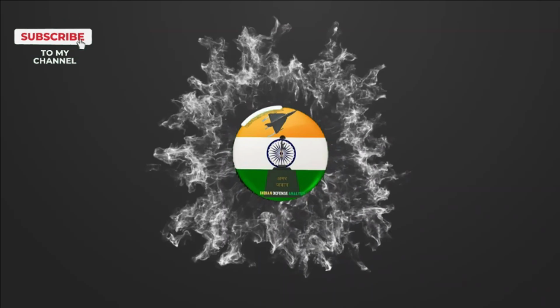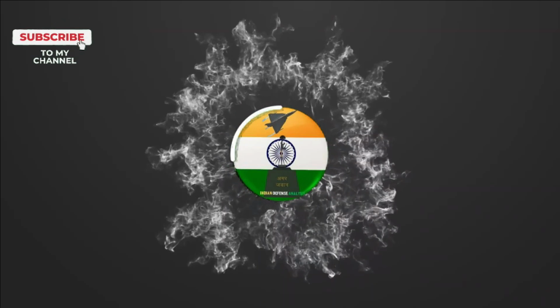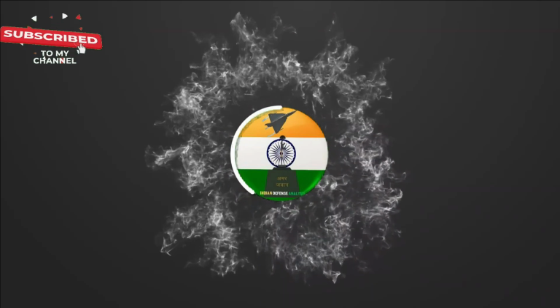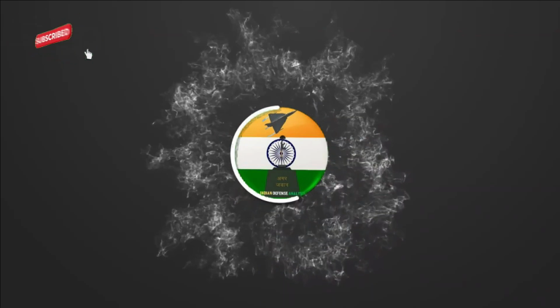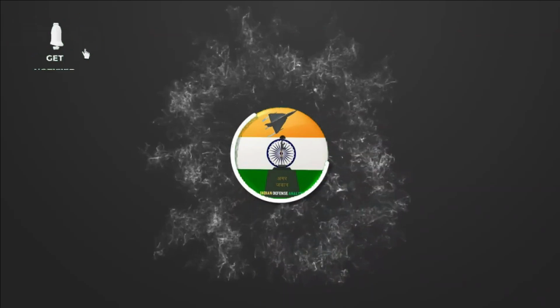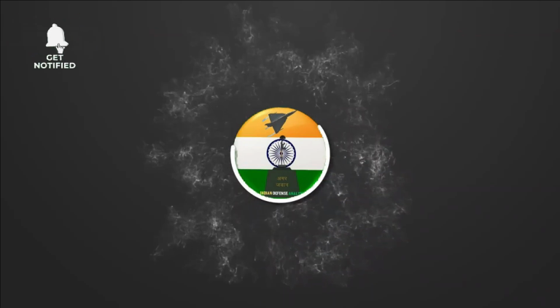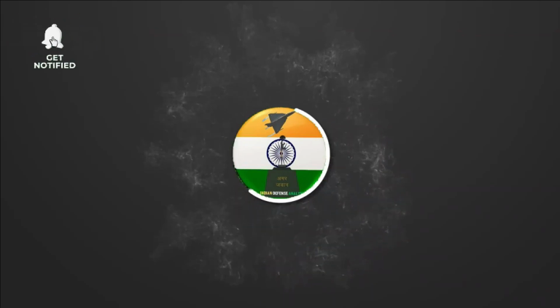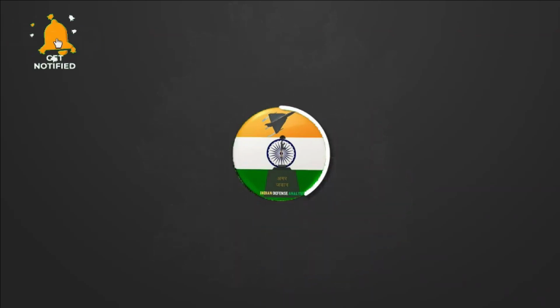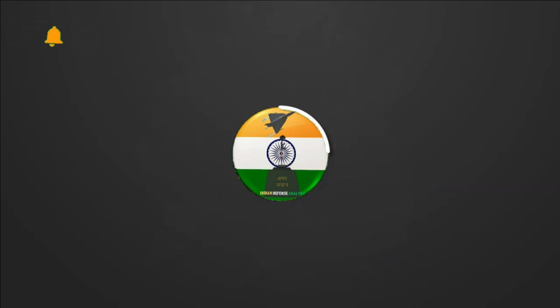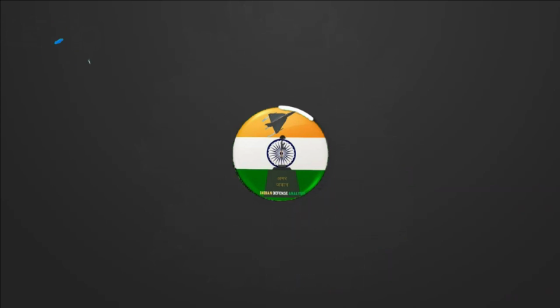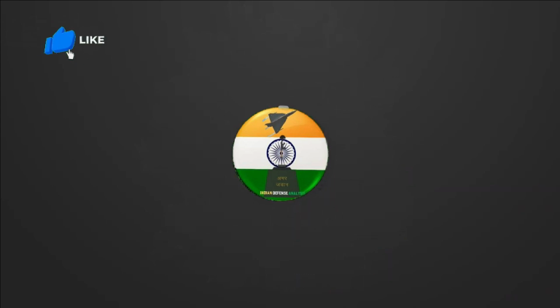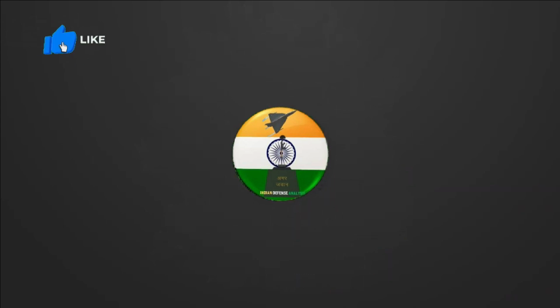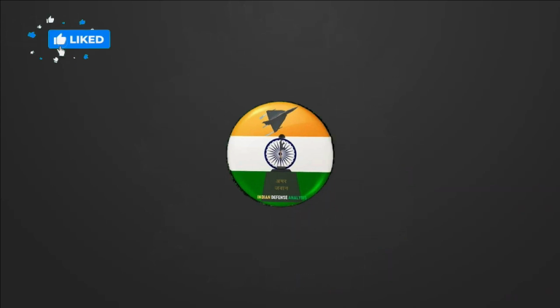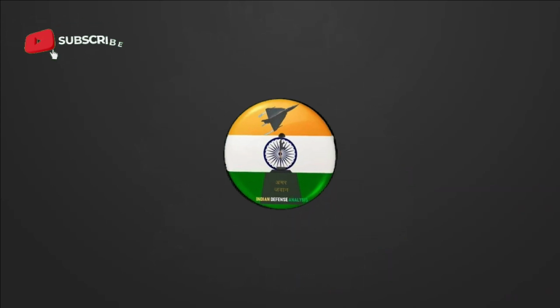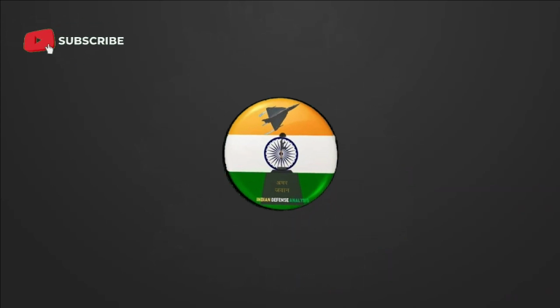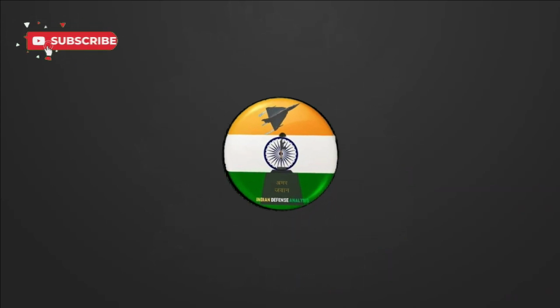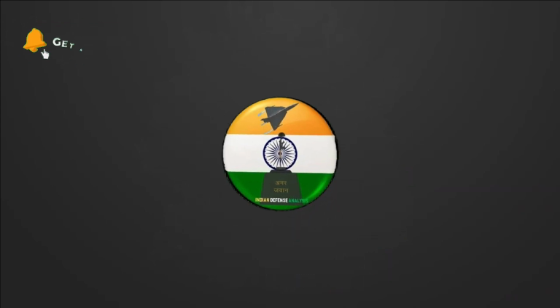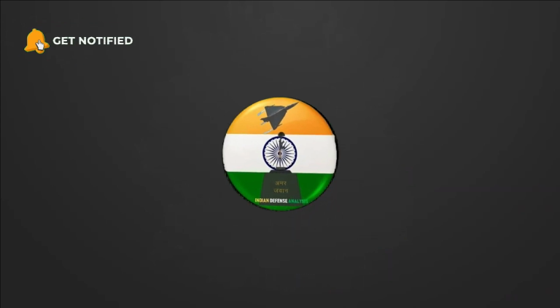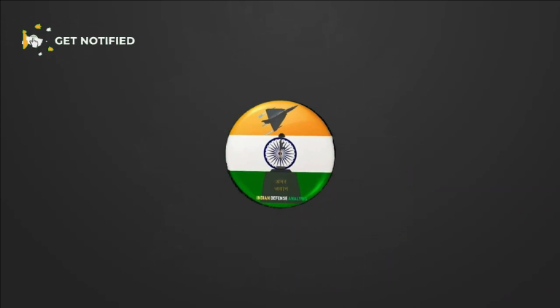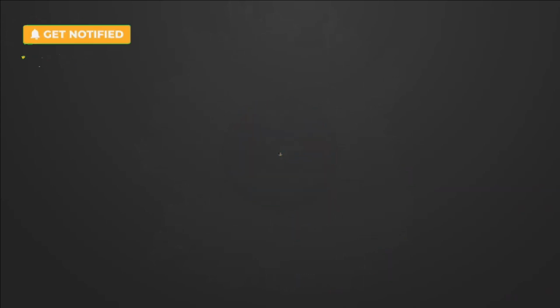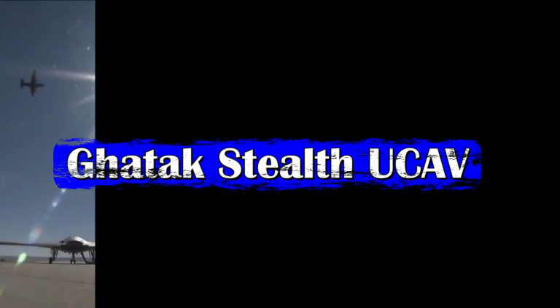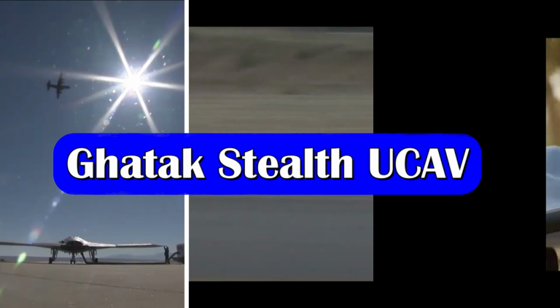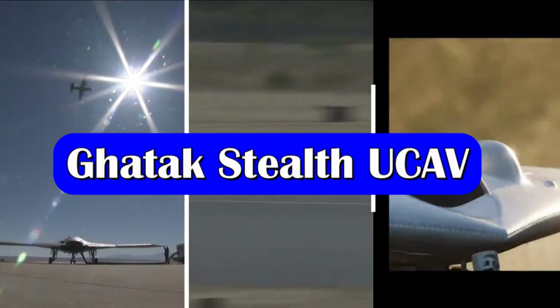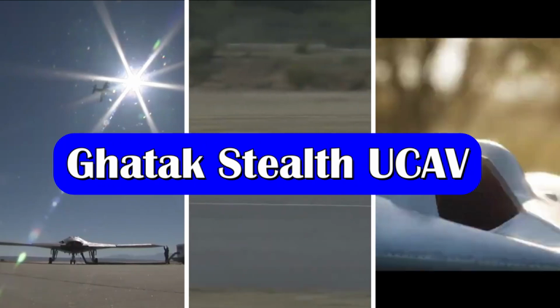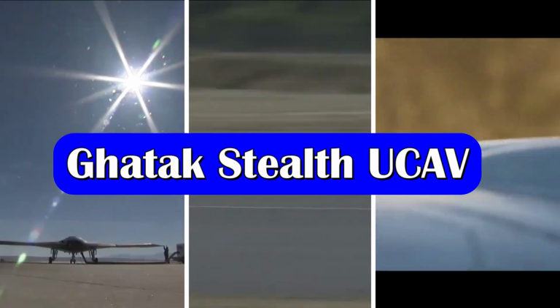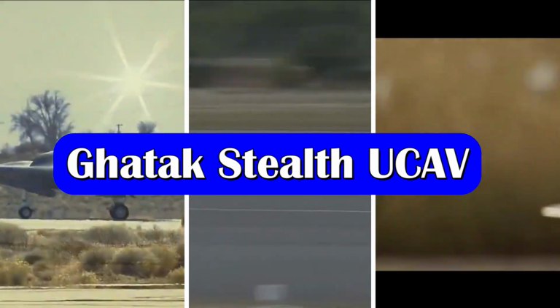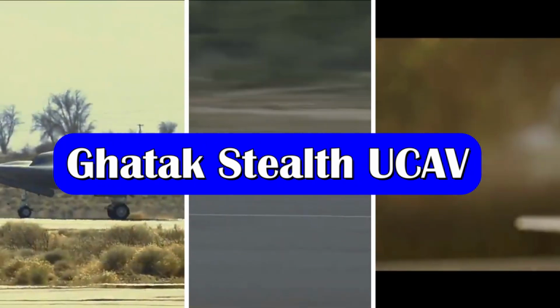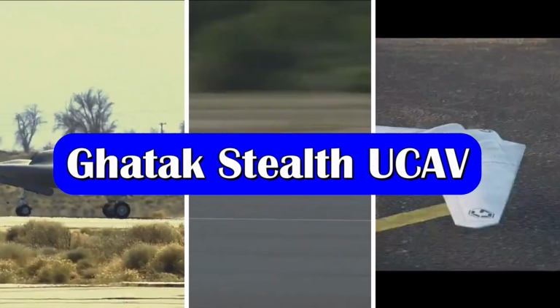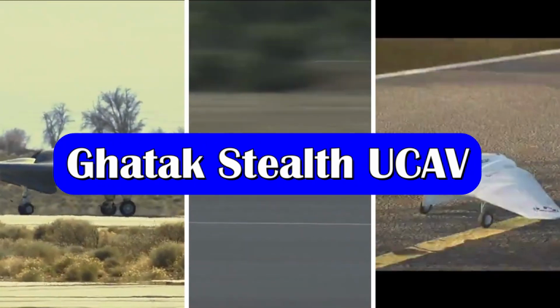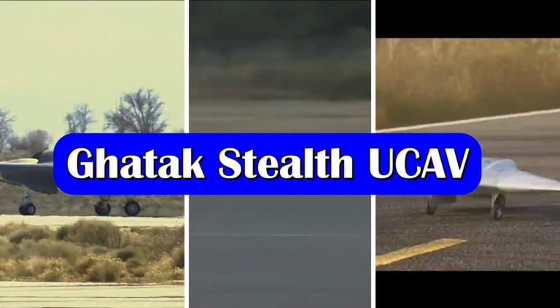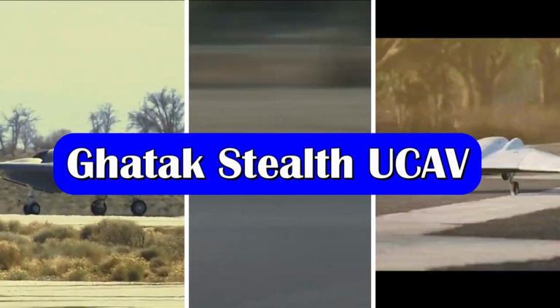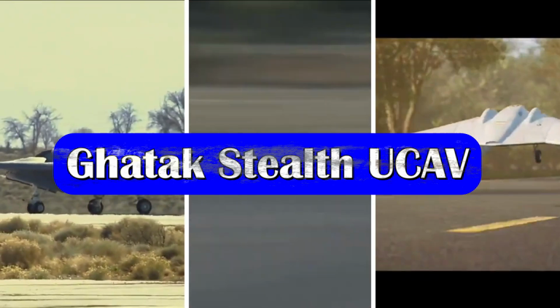Hello and welcome back to Indian Defense Analysis, where we bring you all the latest developments happening in the defense sector. Today's video is going to be an interesting one as we discuss in detail the three stealth UCAV programs under development in India.